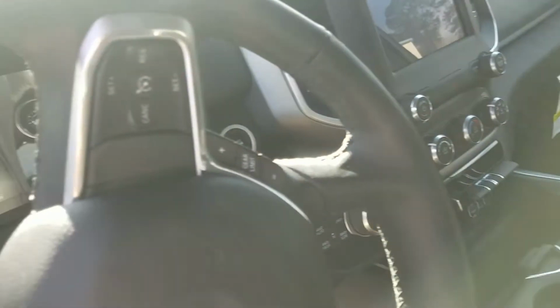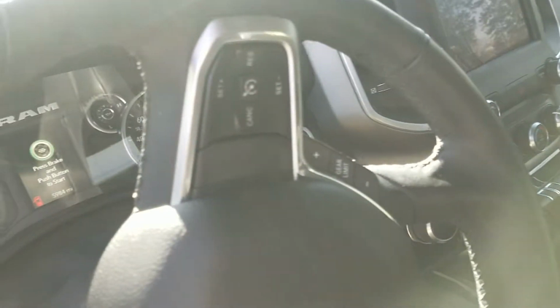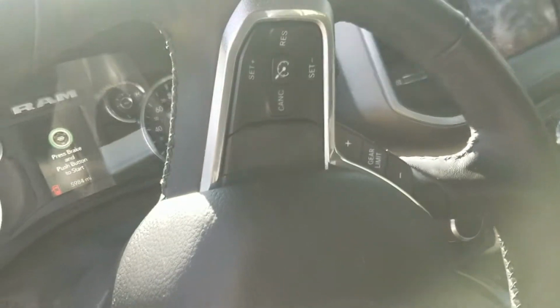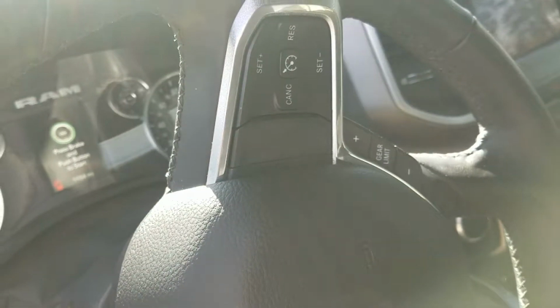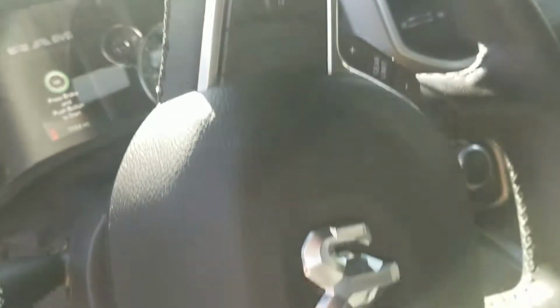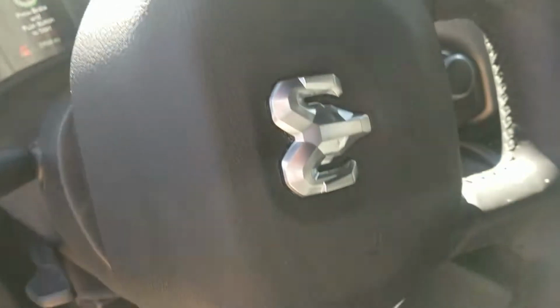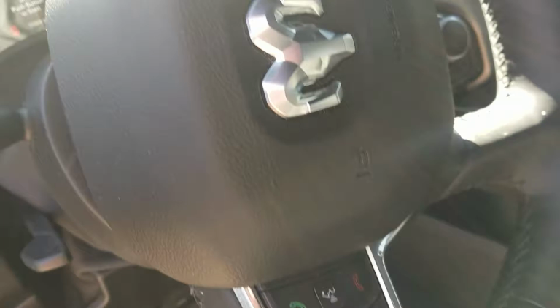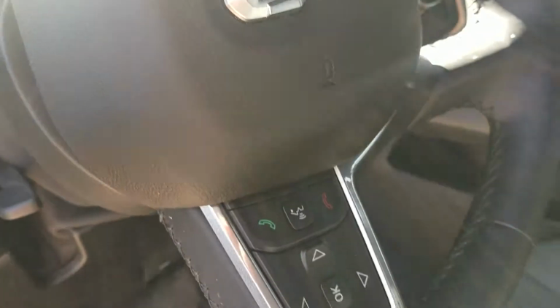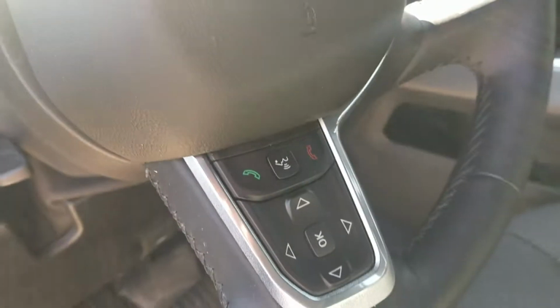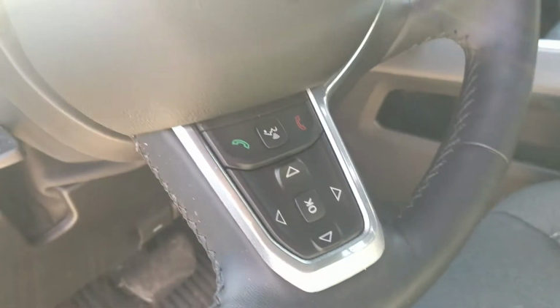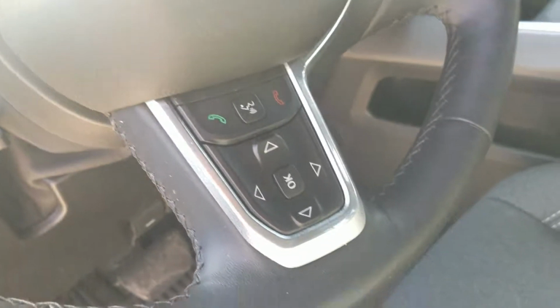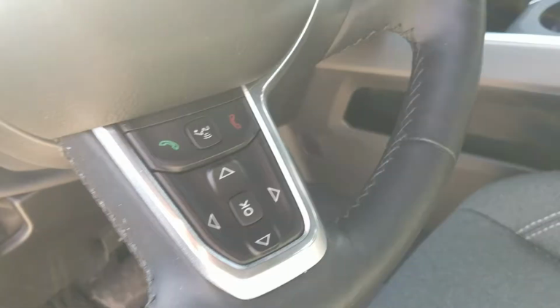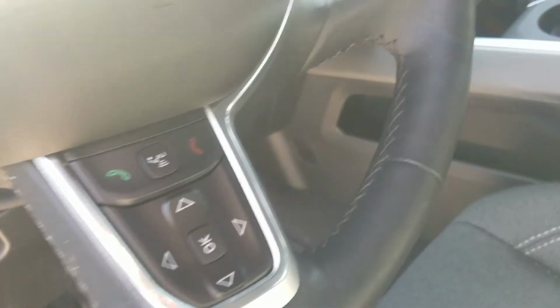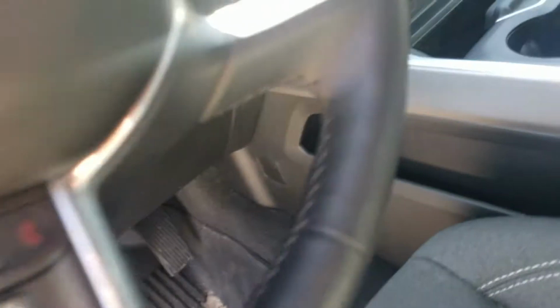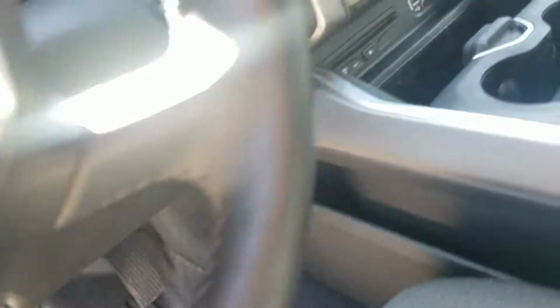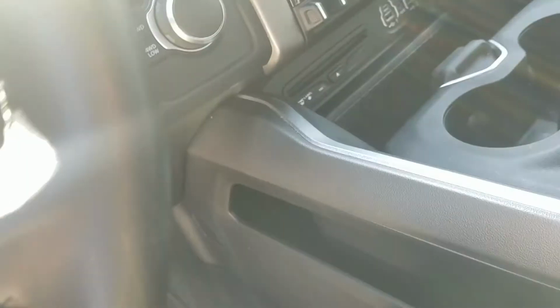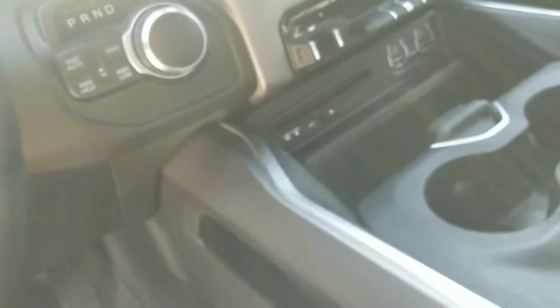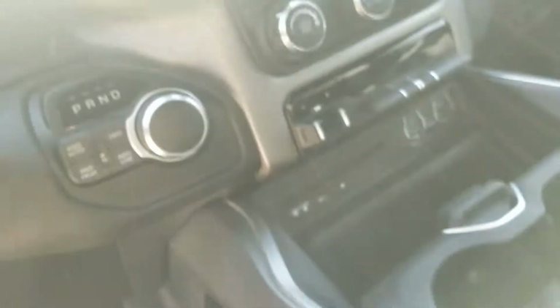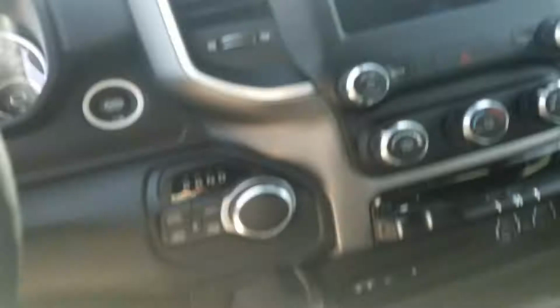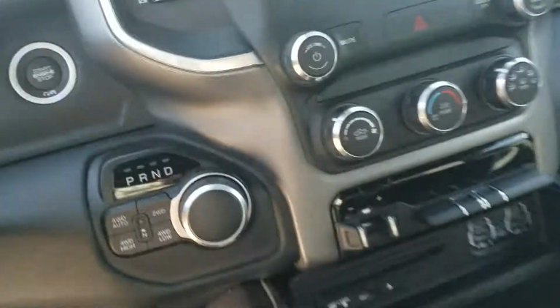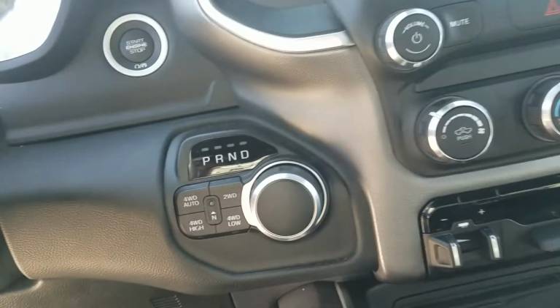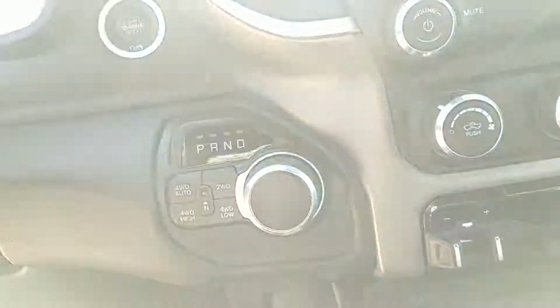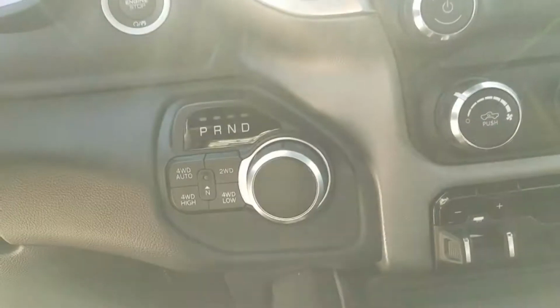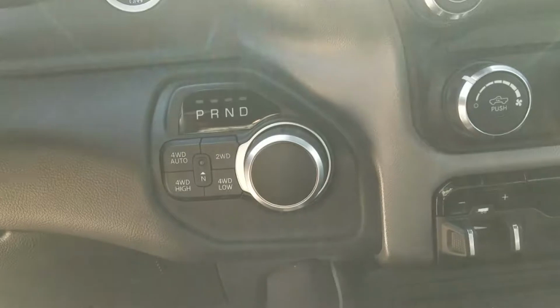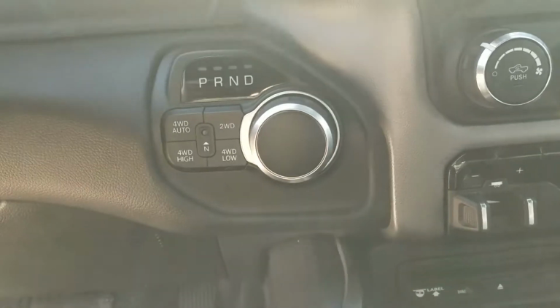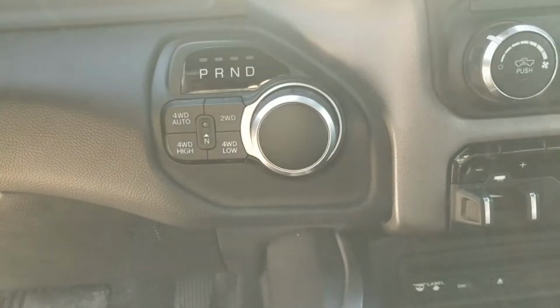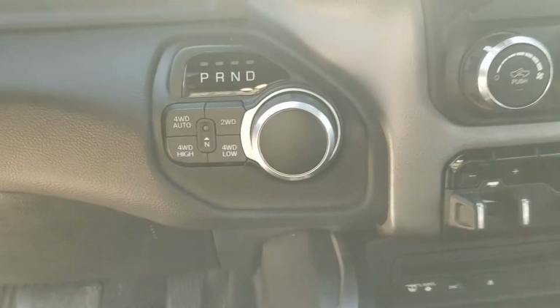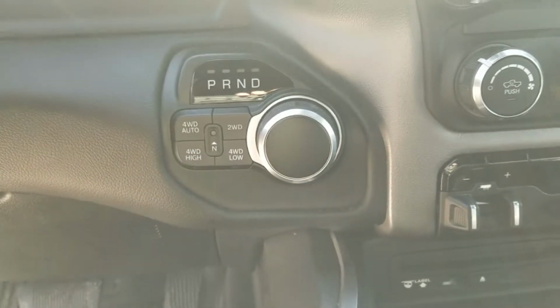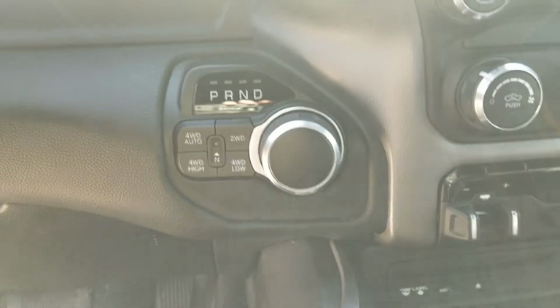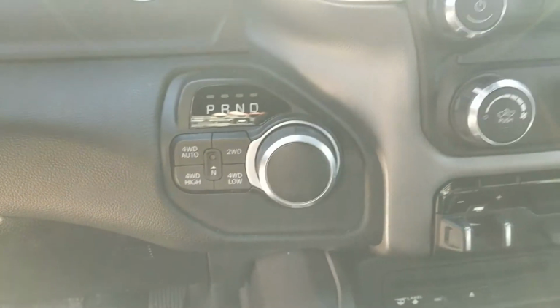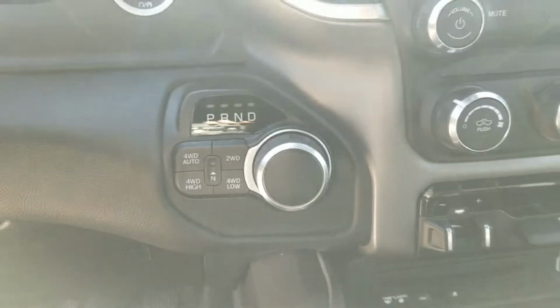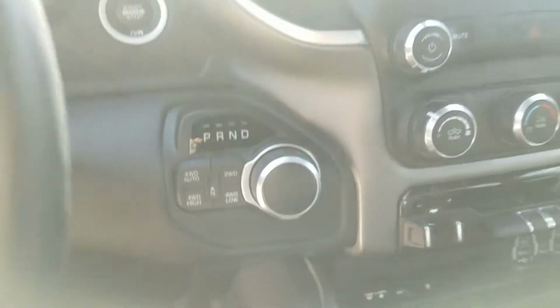You also have those buttons right over here. All the controls that you're going to need are right here on your steering wheel as well. You've also got your push to start, your four wheel drive buttons down there, and the knob gear shifter.